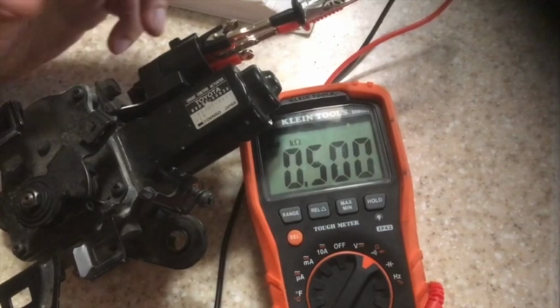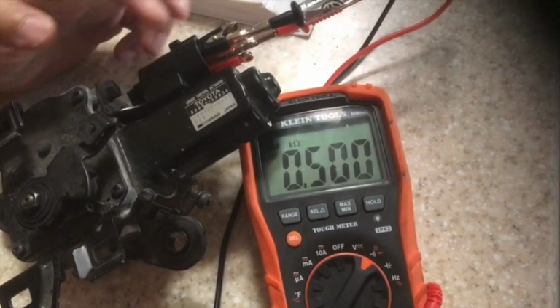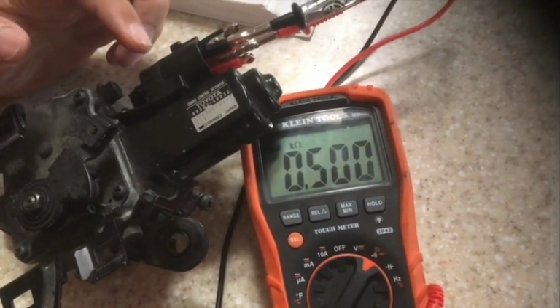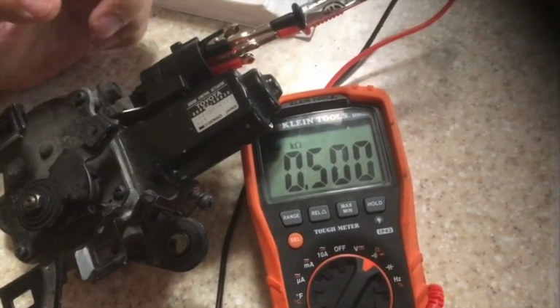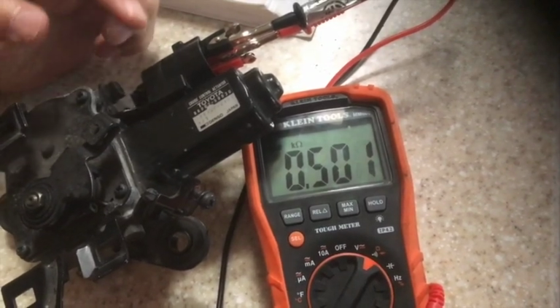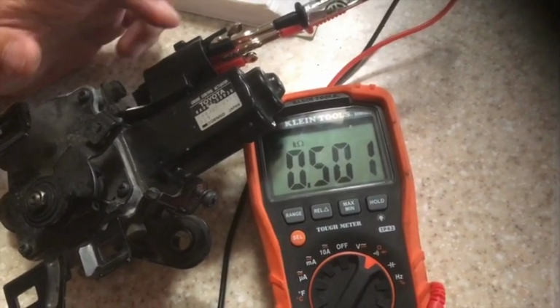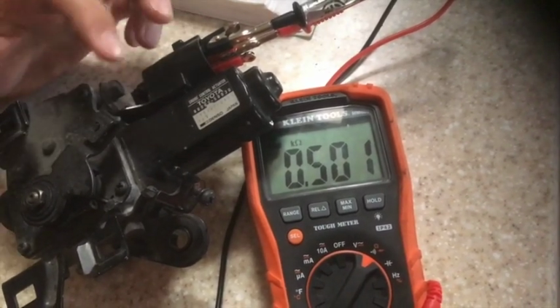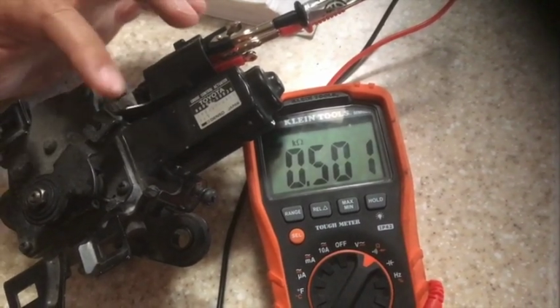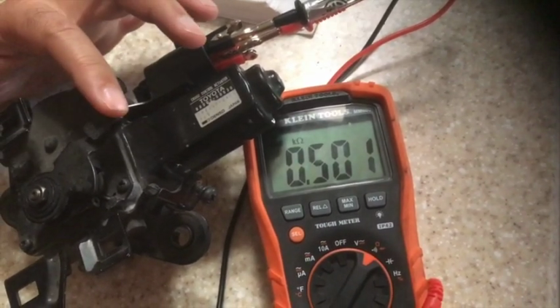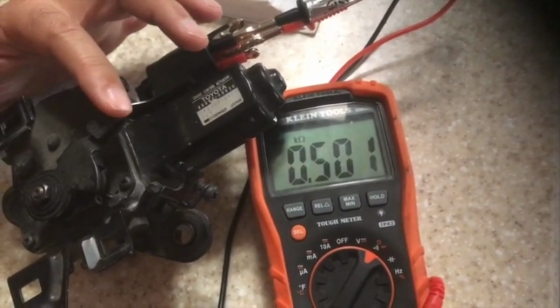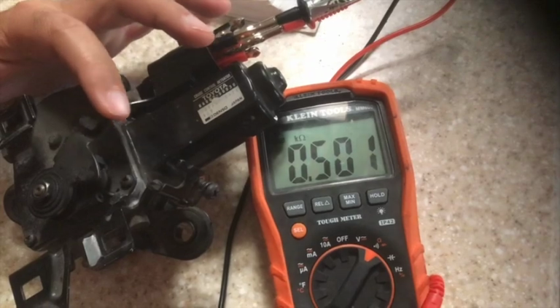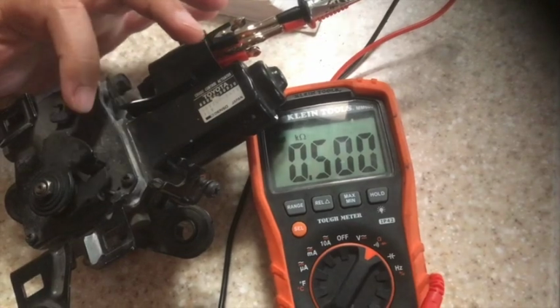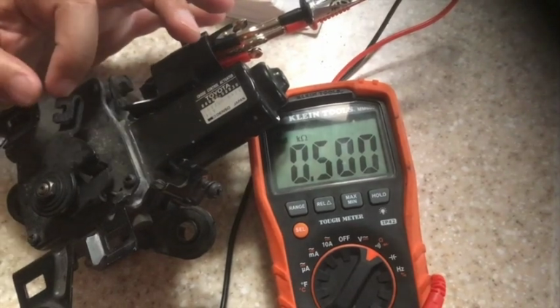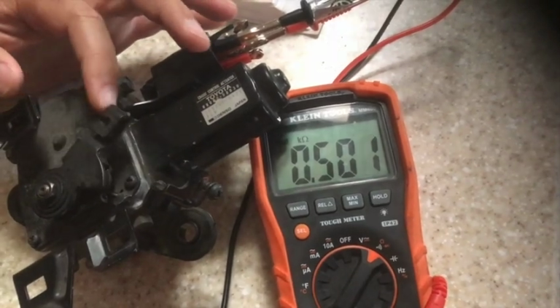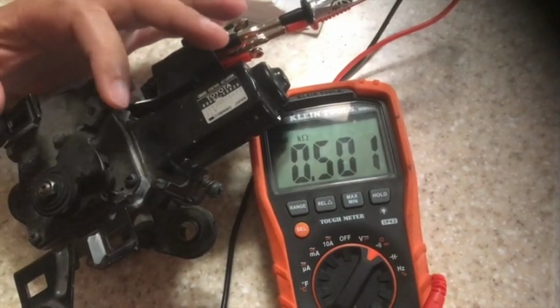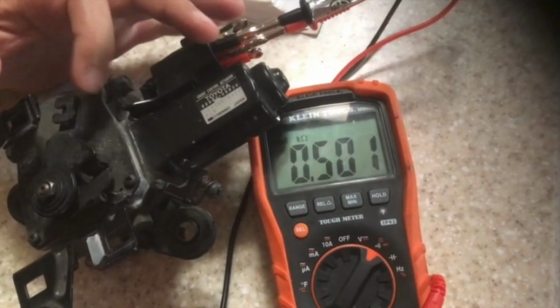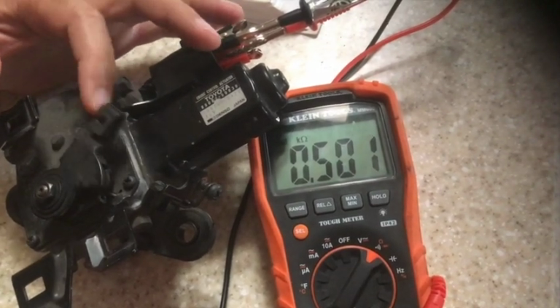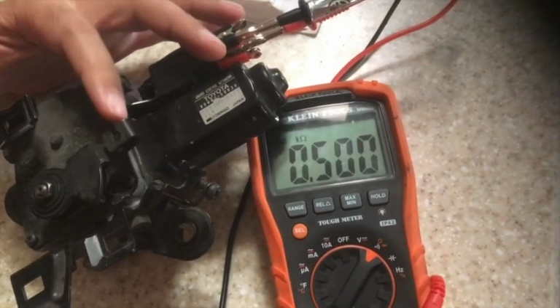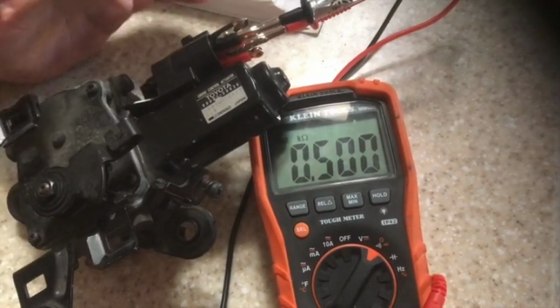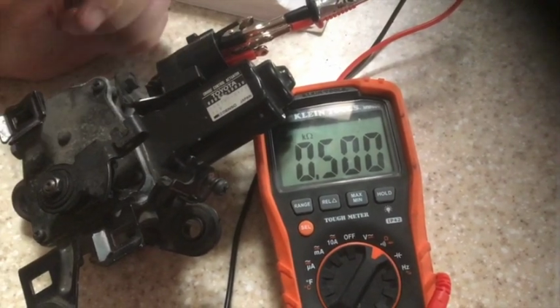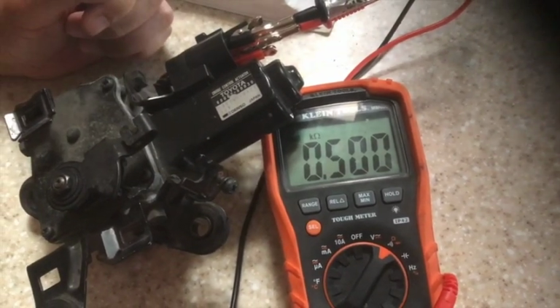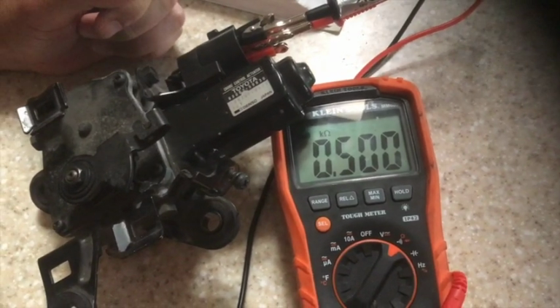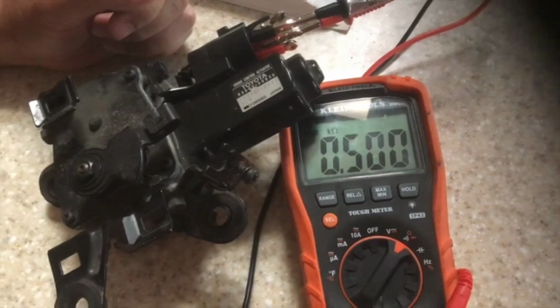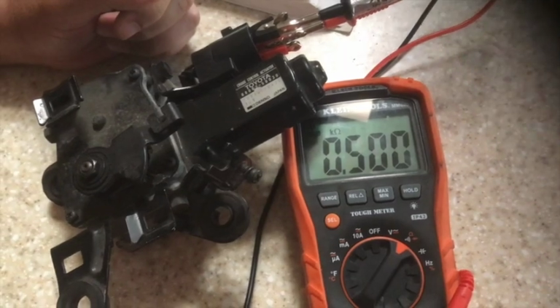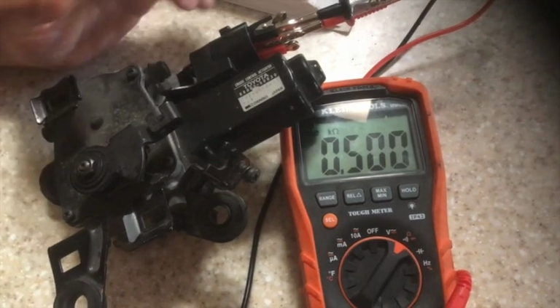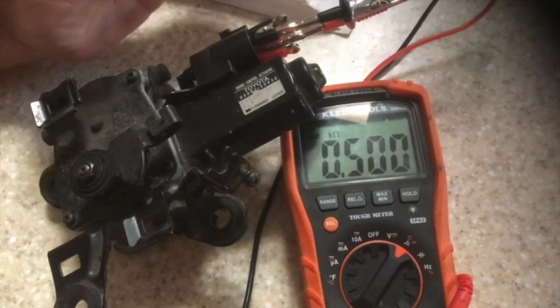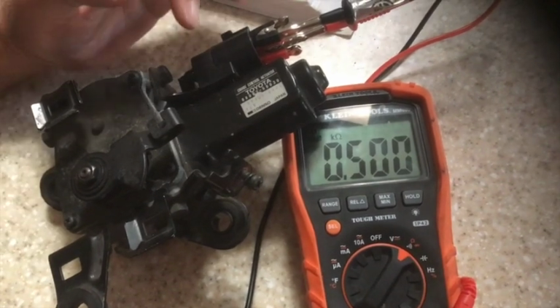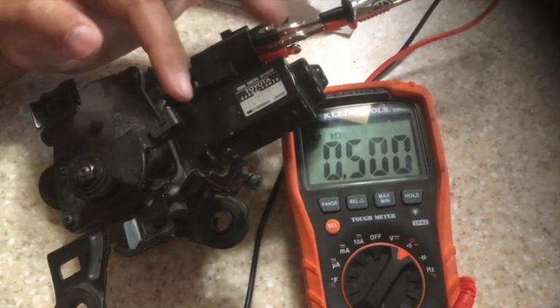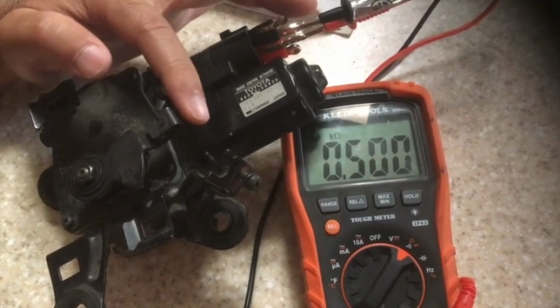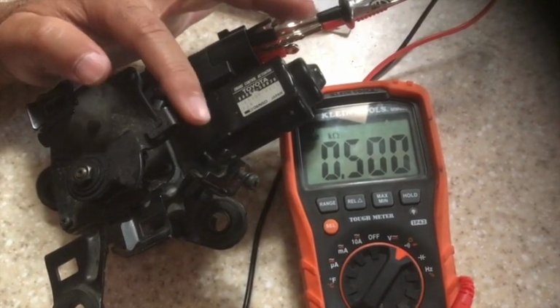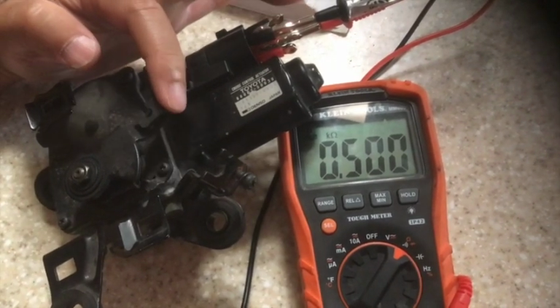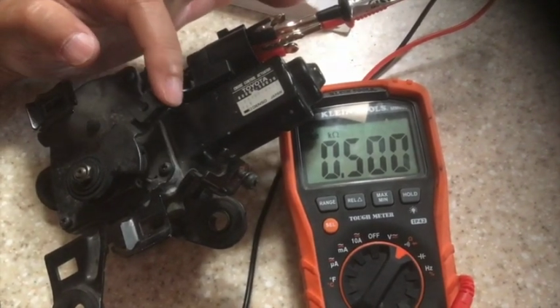For this test we want to measure the resistance between terminal 2 and 3. We are in totally closed throttle and resistance should be anywhere between 200 and 800 ohms. This reading is 500 ohms, which is okay.